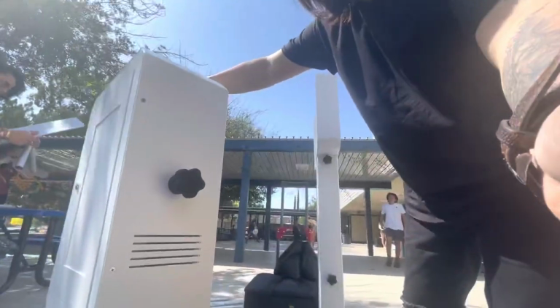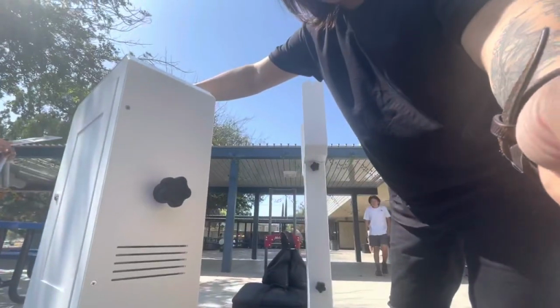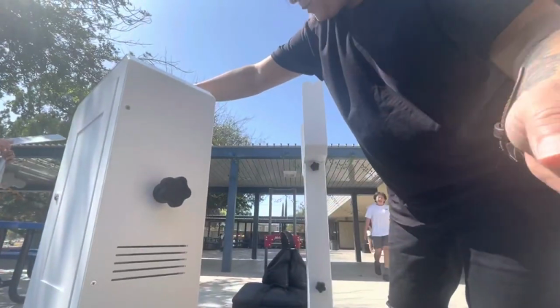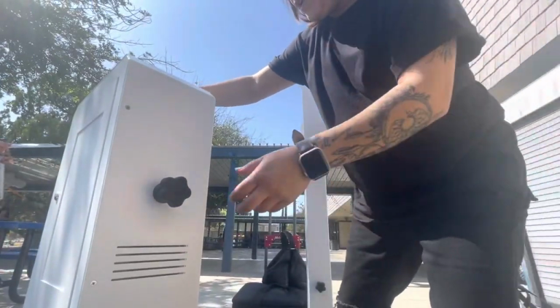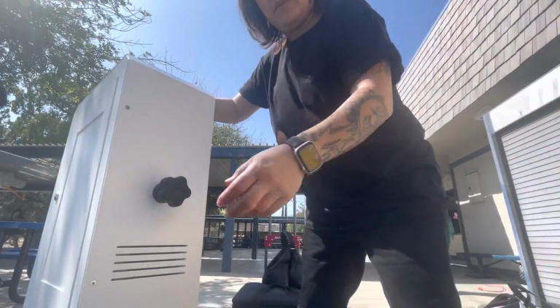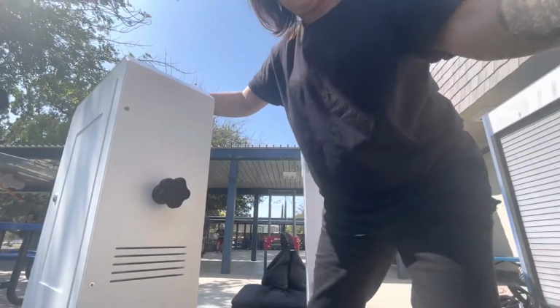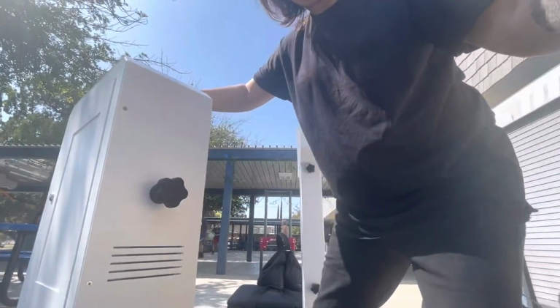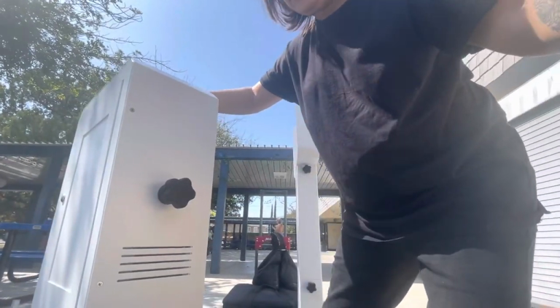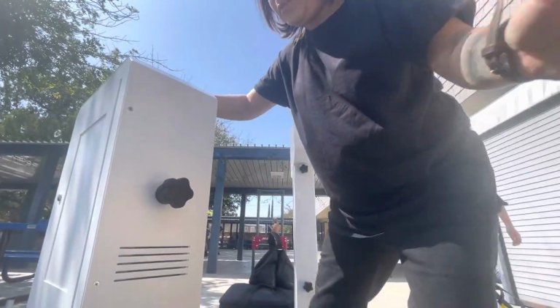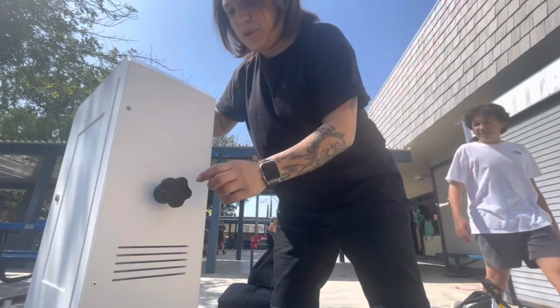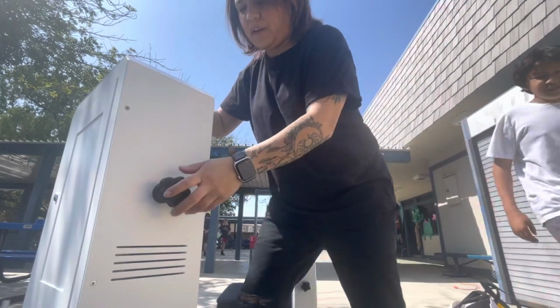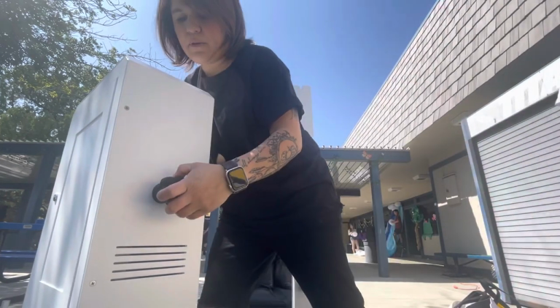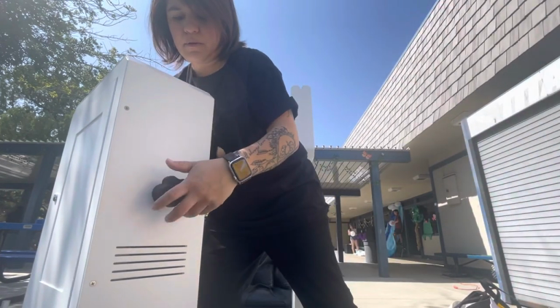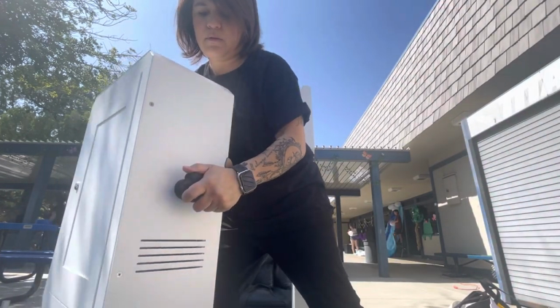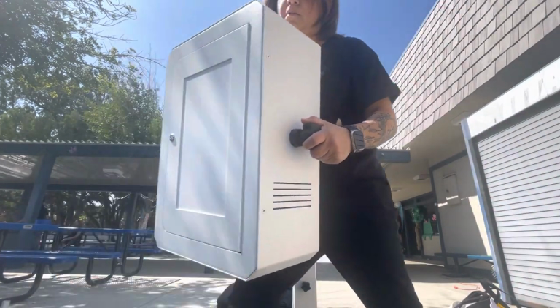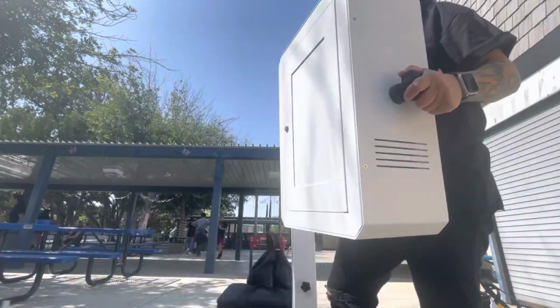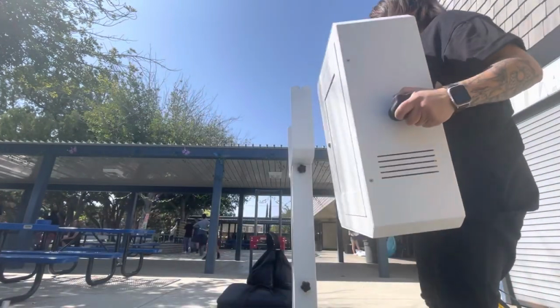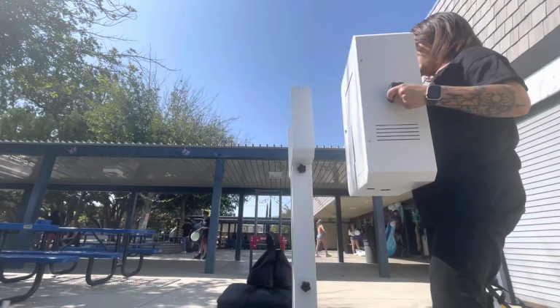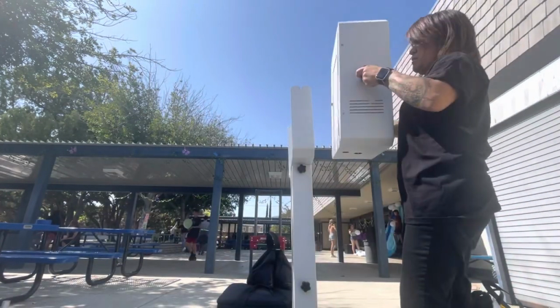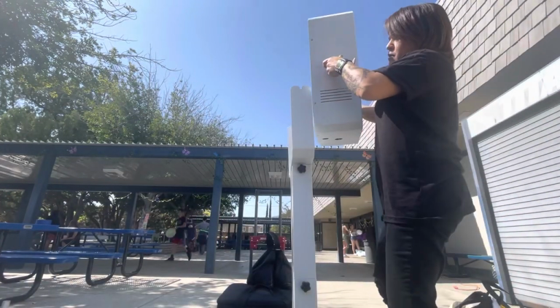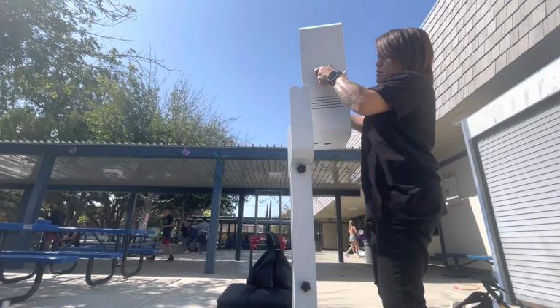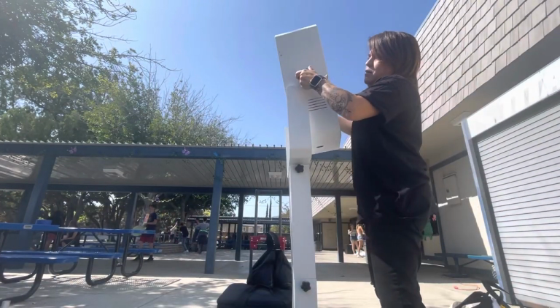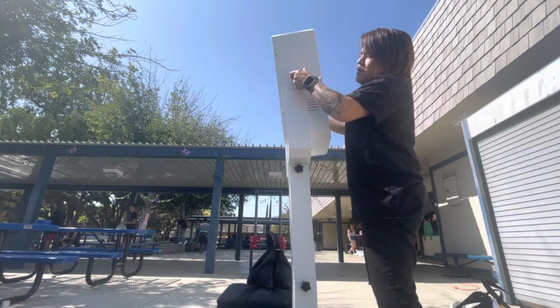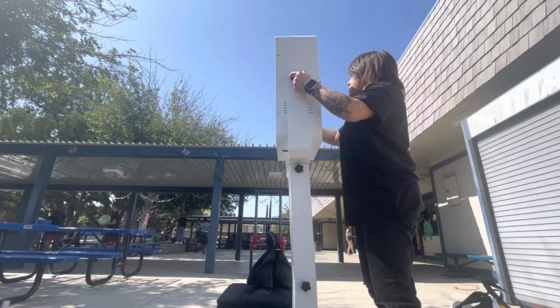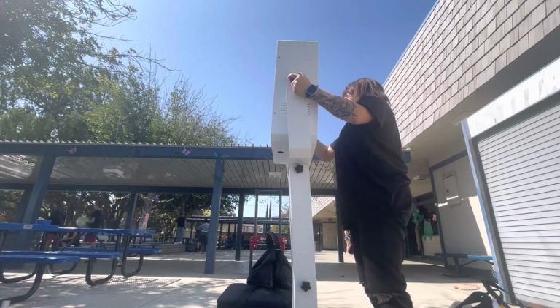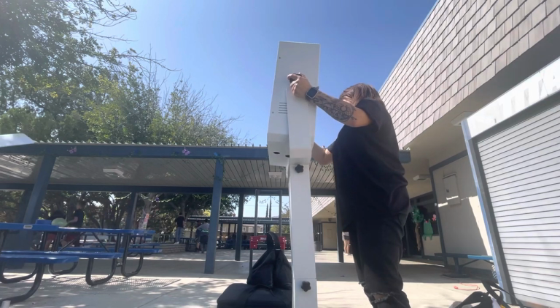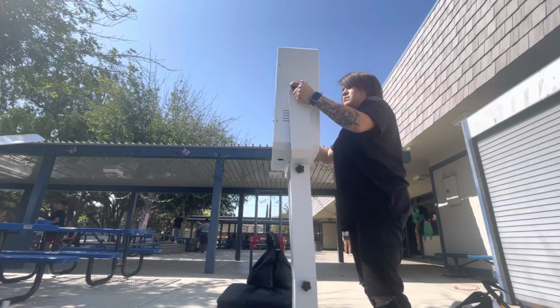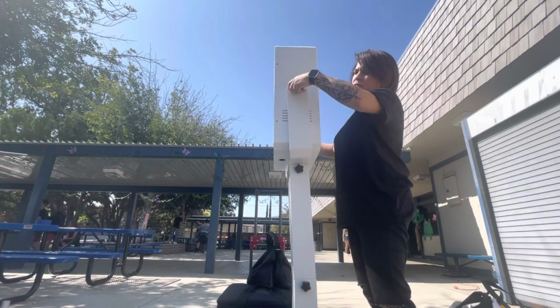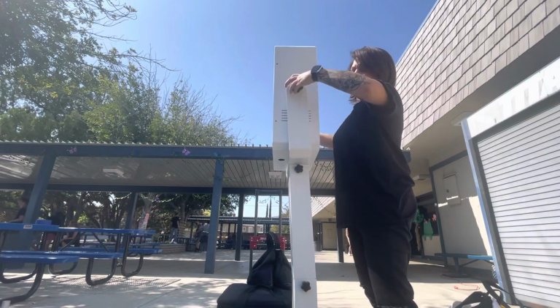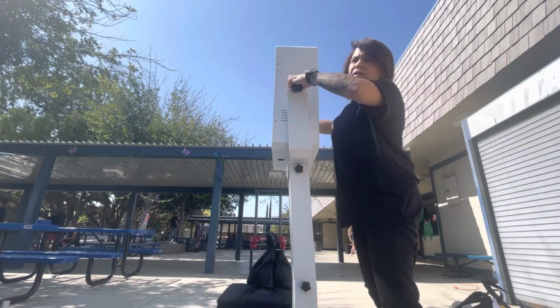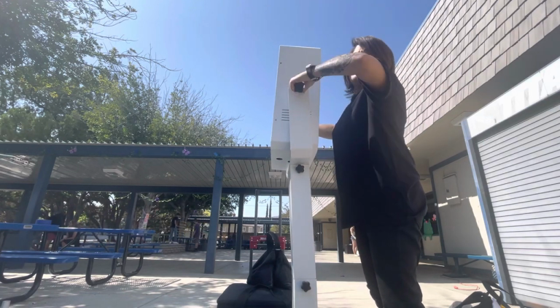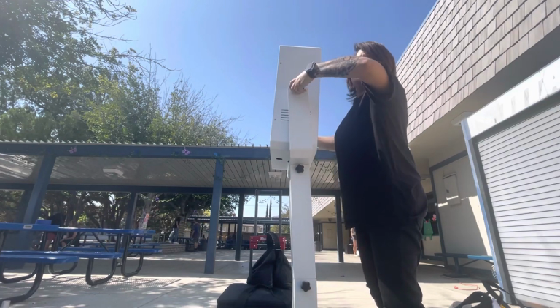Next, I'm actually going to put it on top of the booth — so hopefully you guys can see me putting it on top — and then I'll tighten it up.